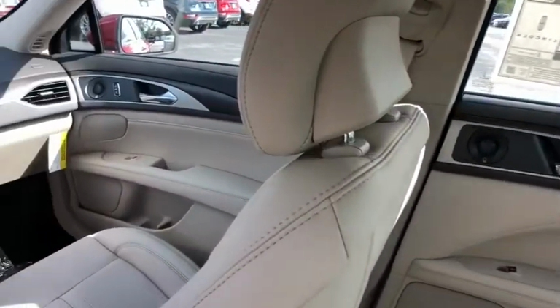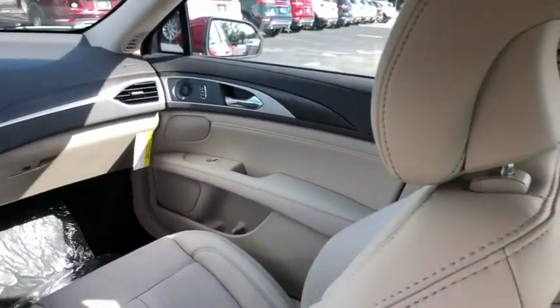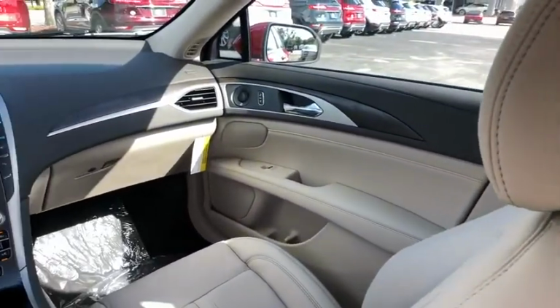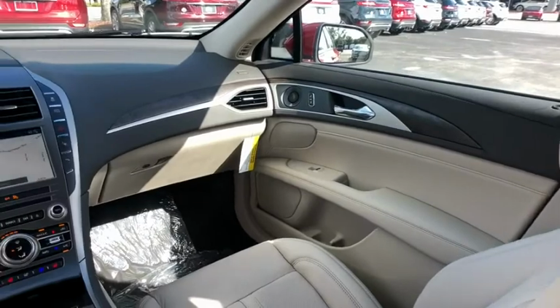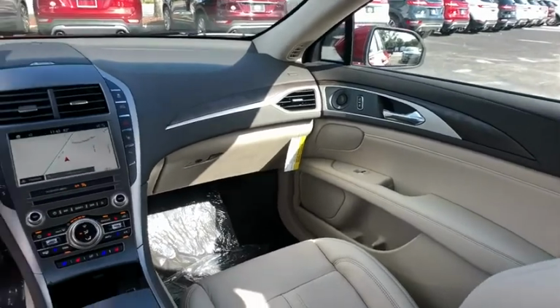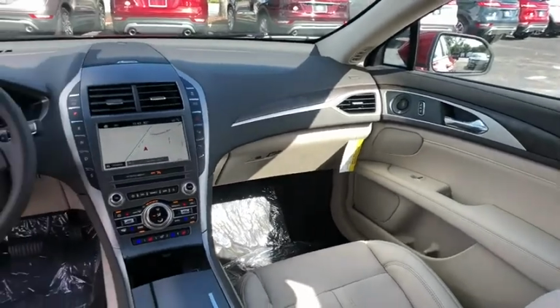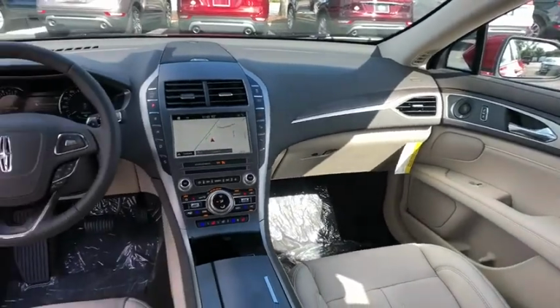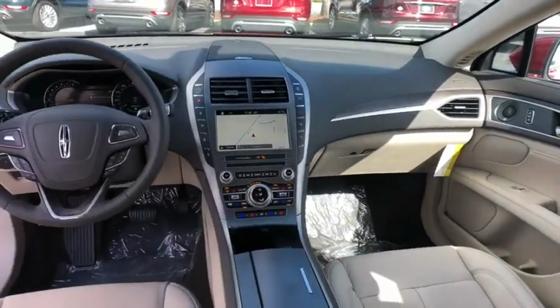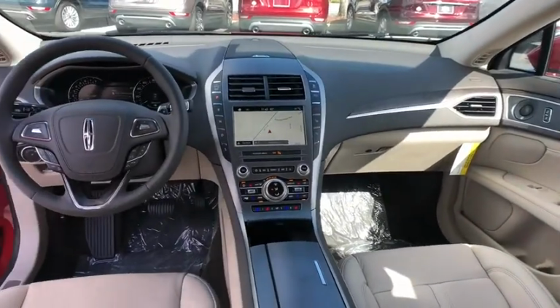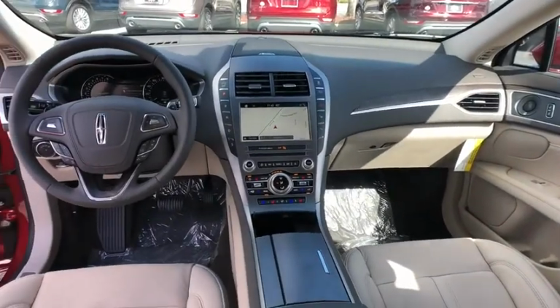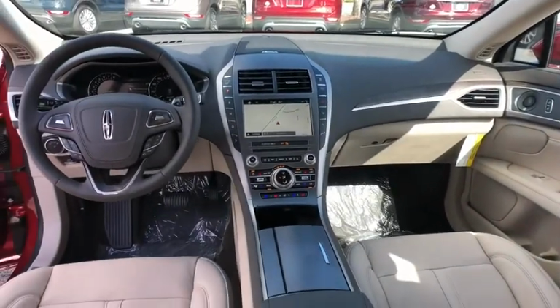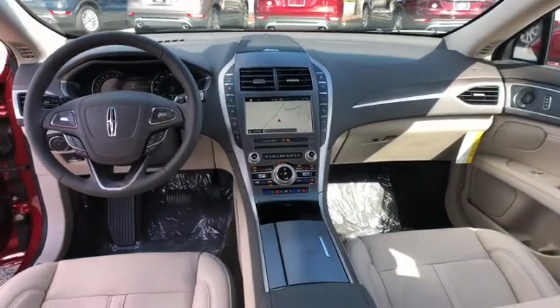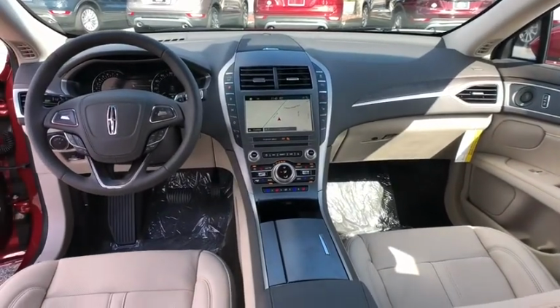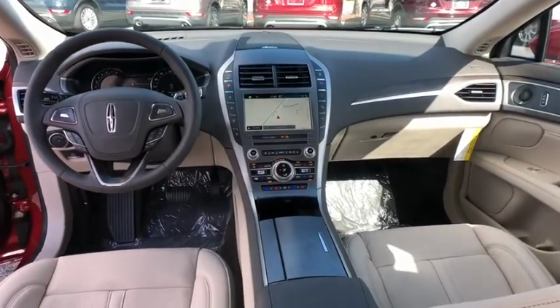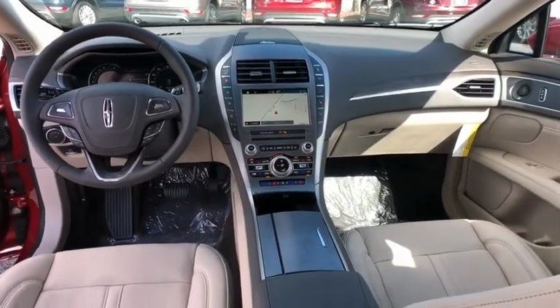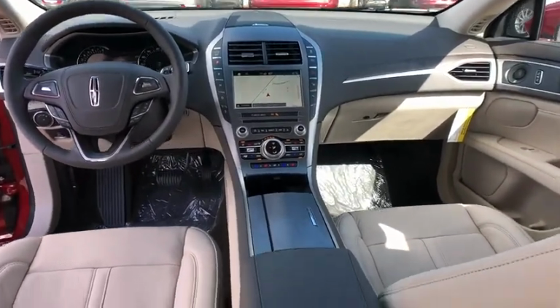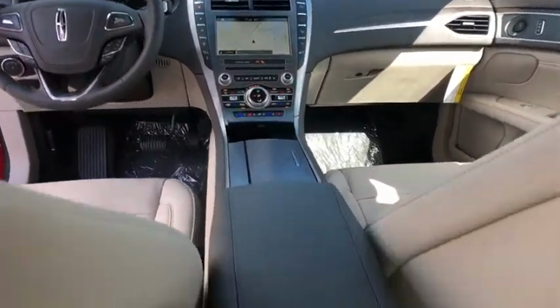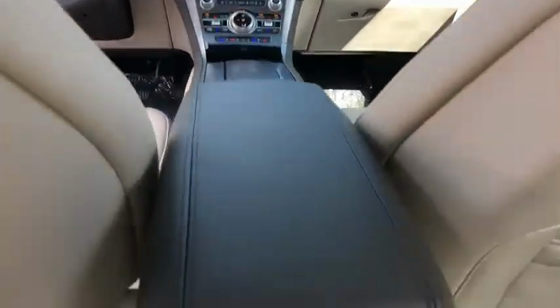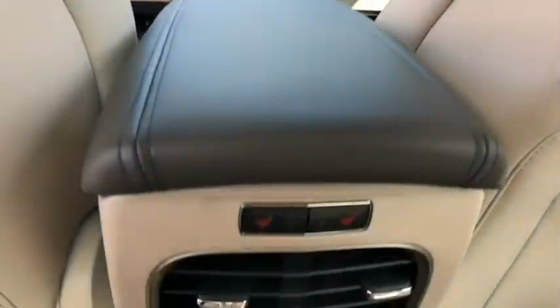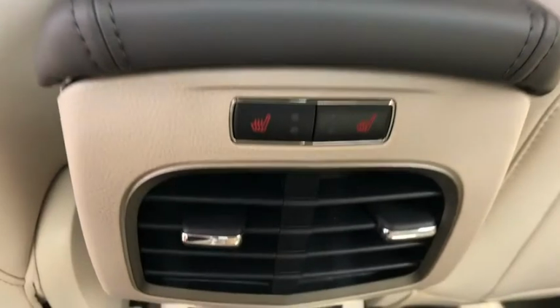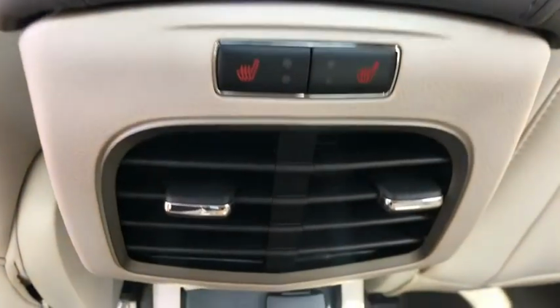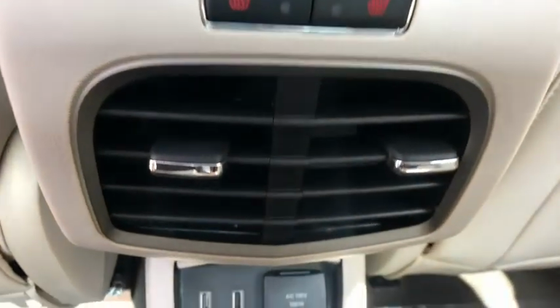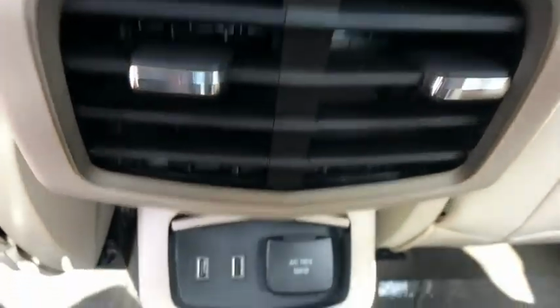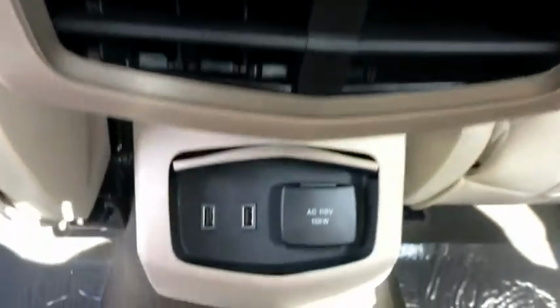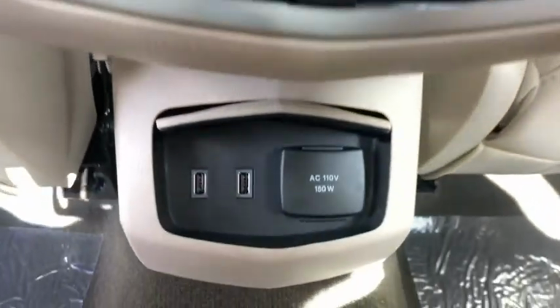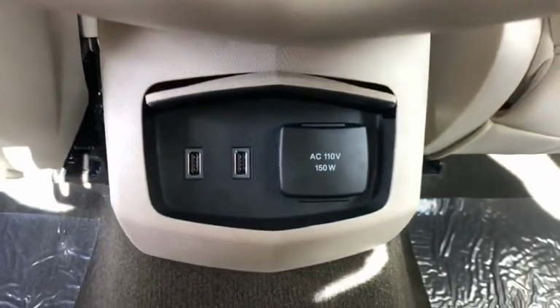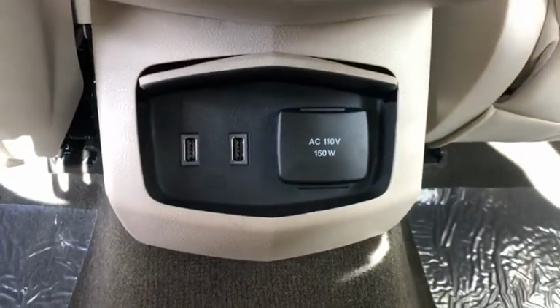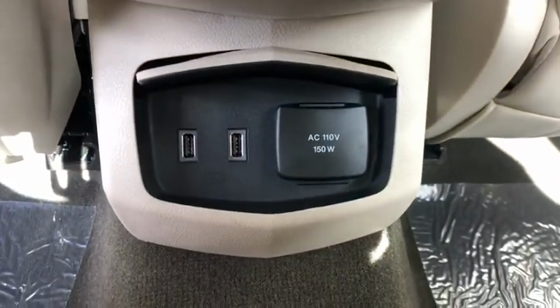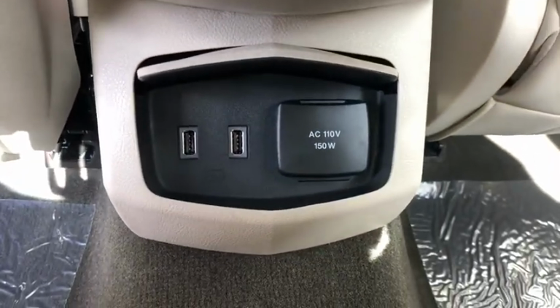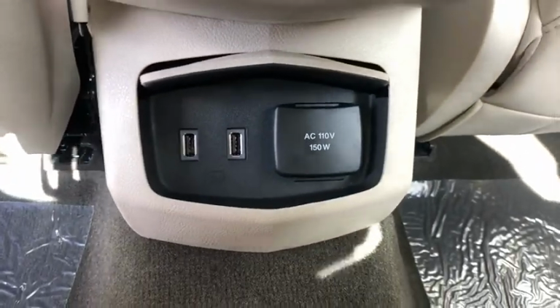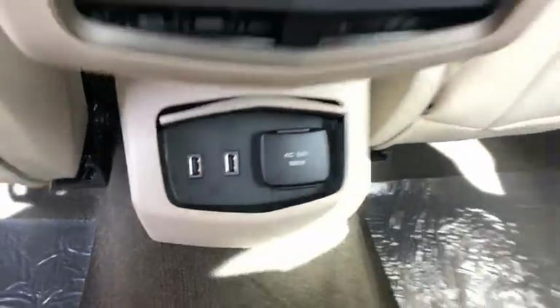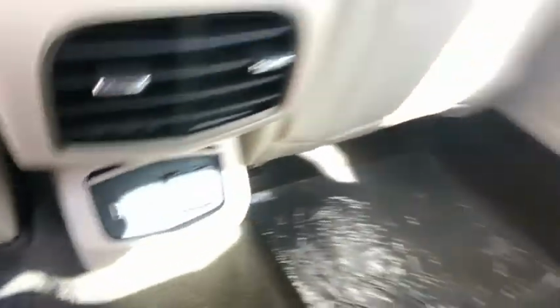Leather wrapped steering wheel, Bluetooth, power steering, adjustable steering wheel, auto dimming rear view mirror, keyless start, four wheel disc brakes, aluminum wheels, floor mats.